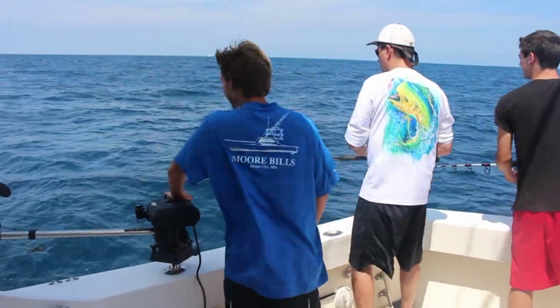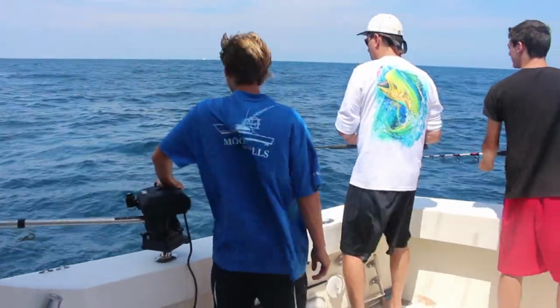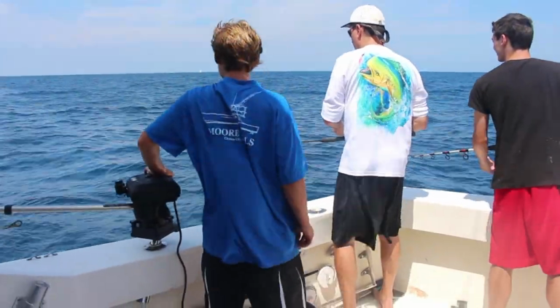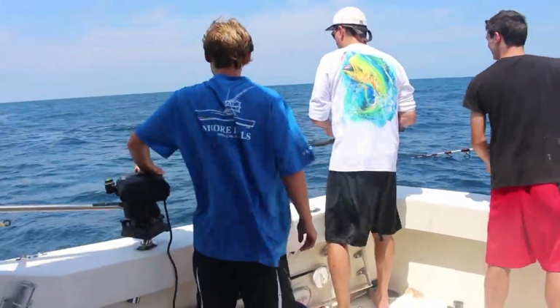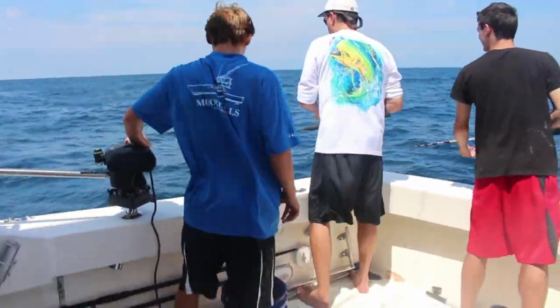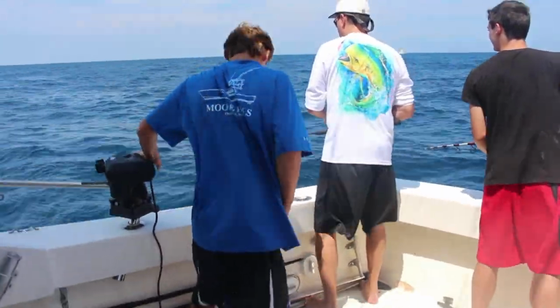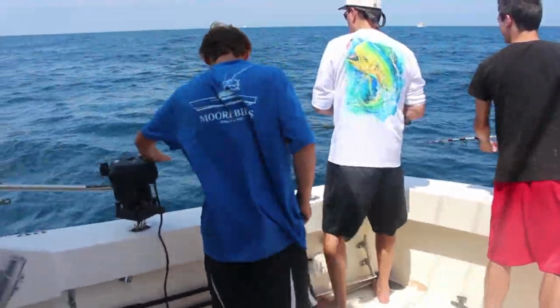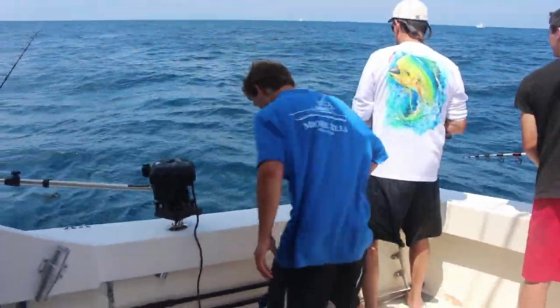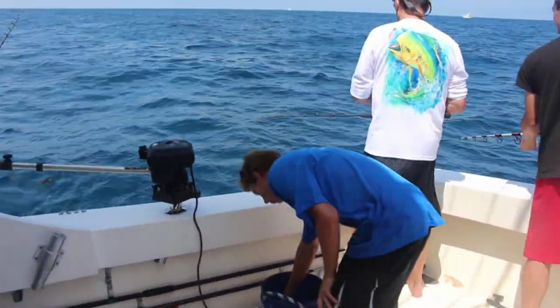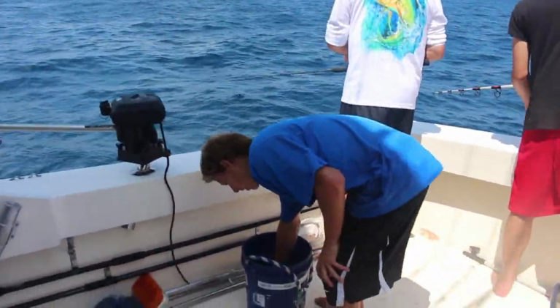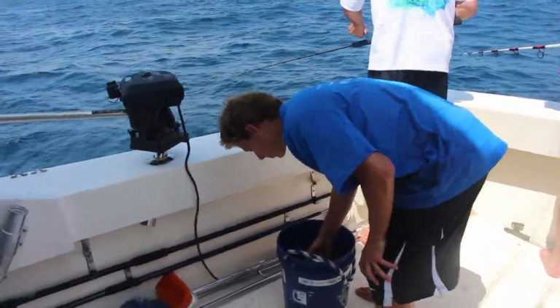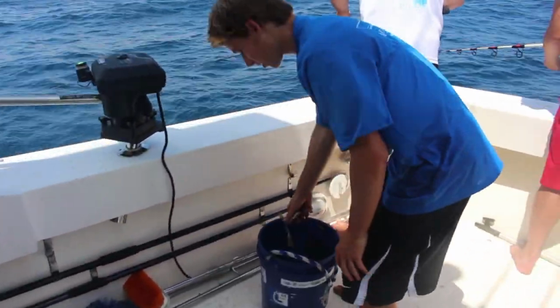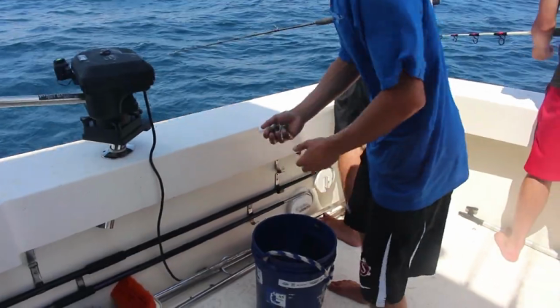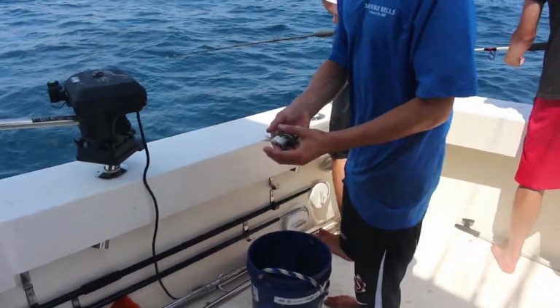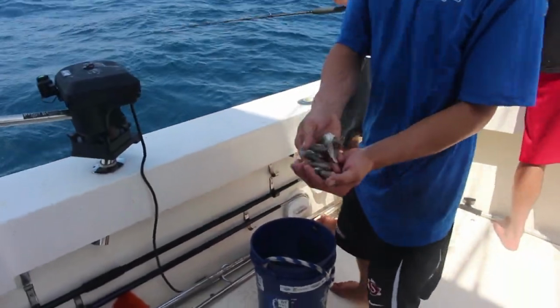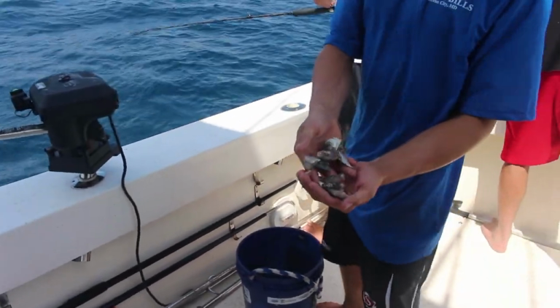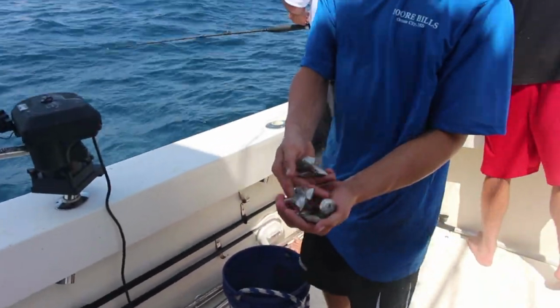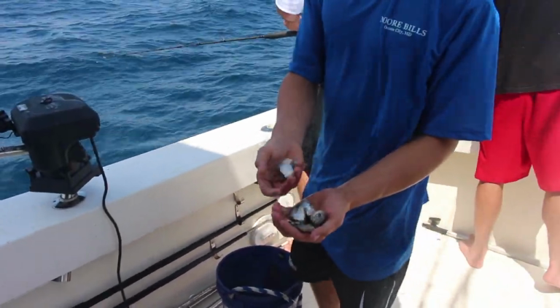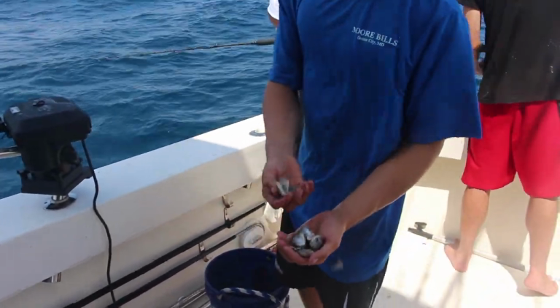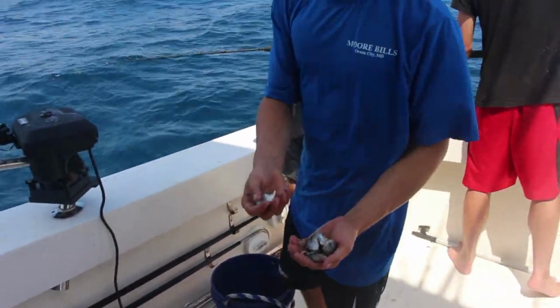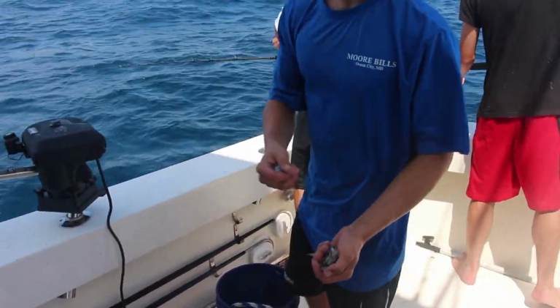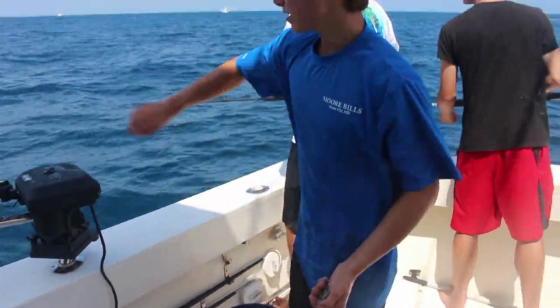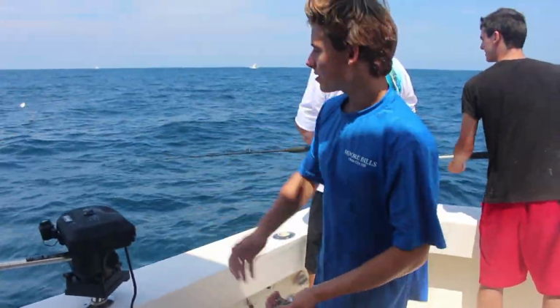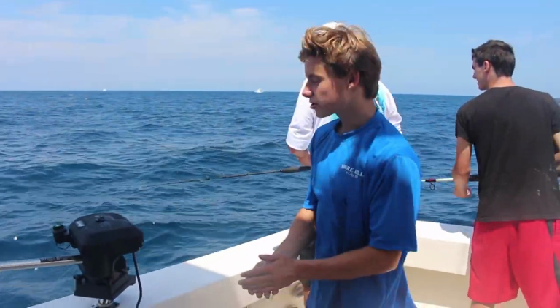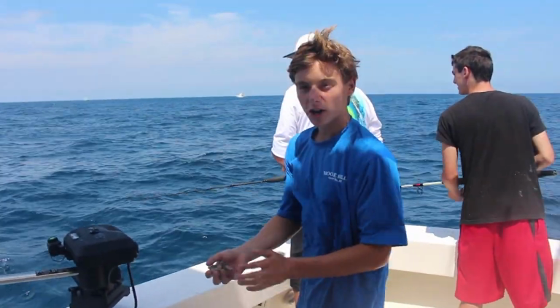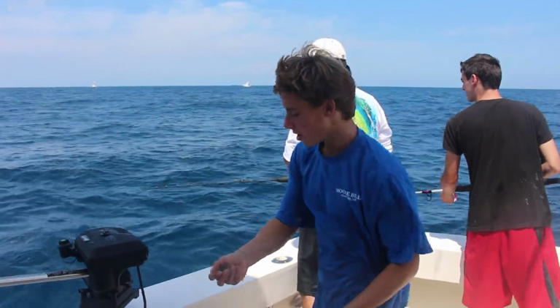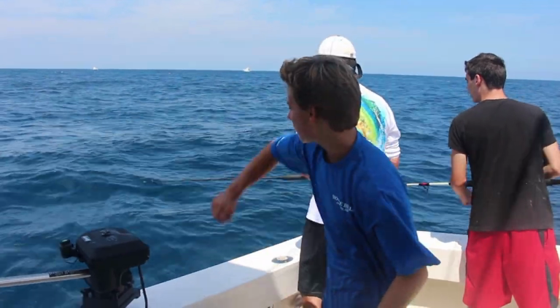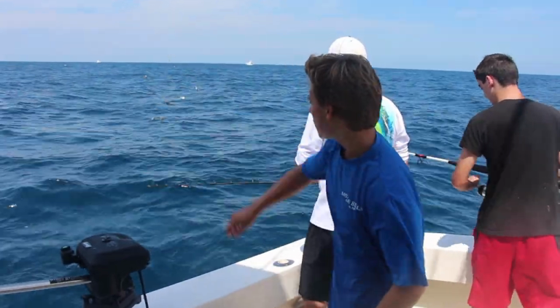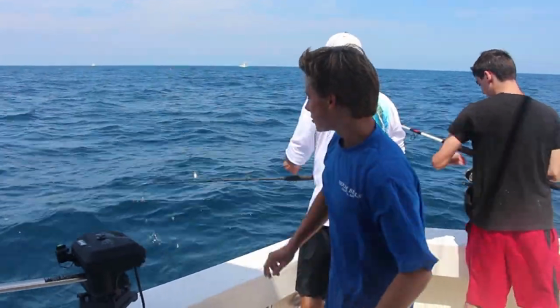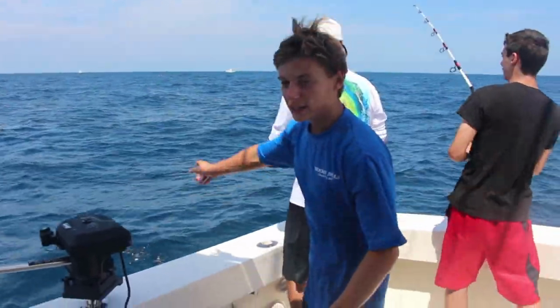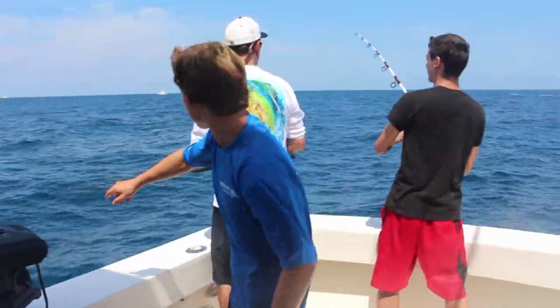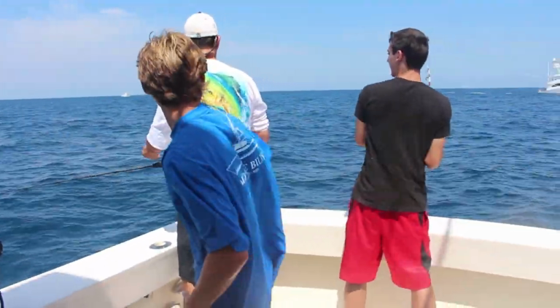Max, would you describe what you're doing there? We've chopped some chunks of butterfish and sardines, and now every 30 seconds, just chunk over a handful, so we can keep the fish with us.